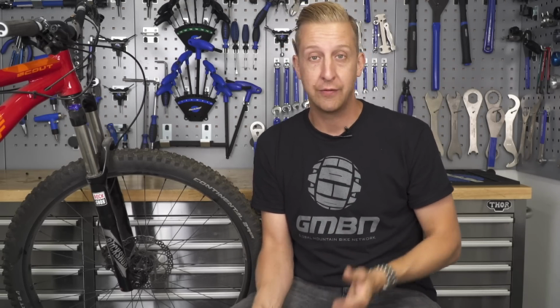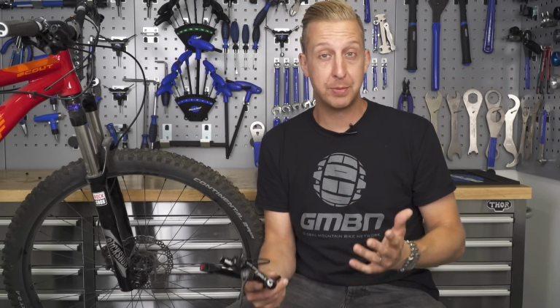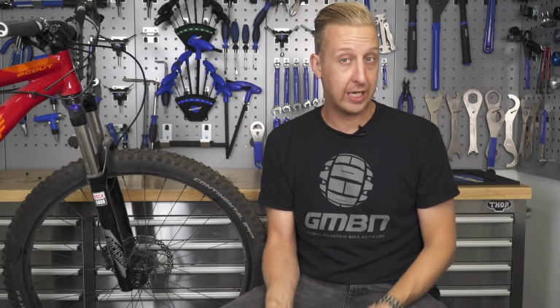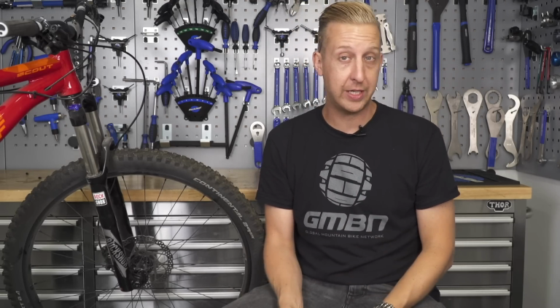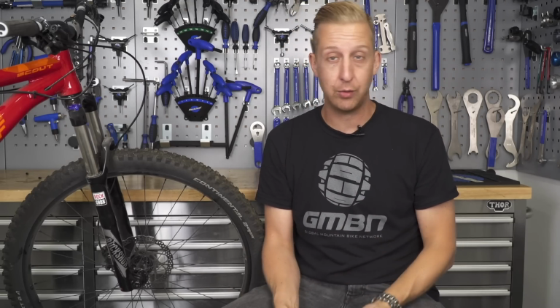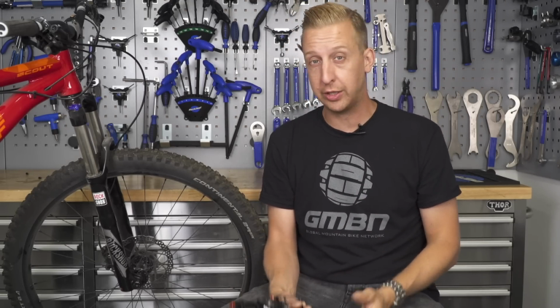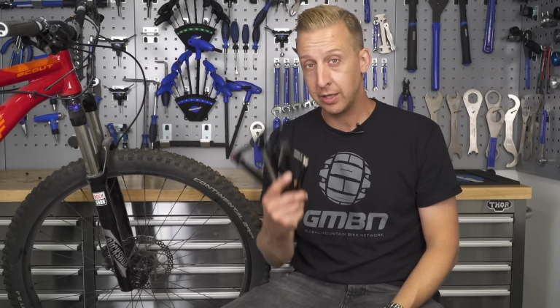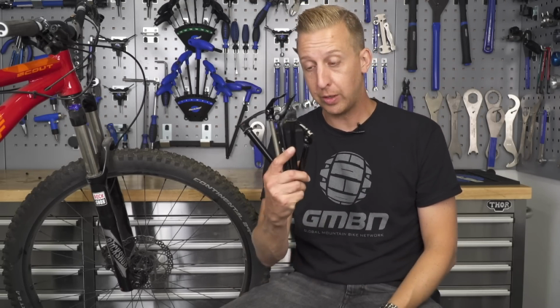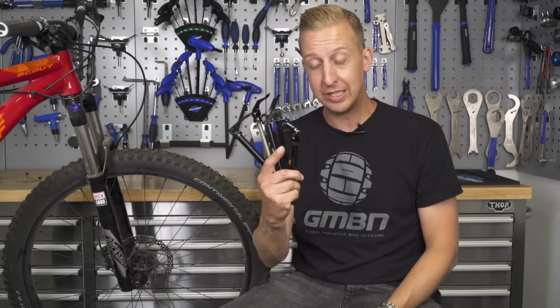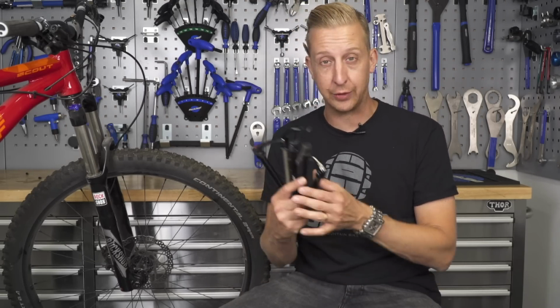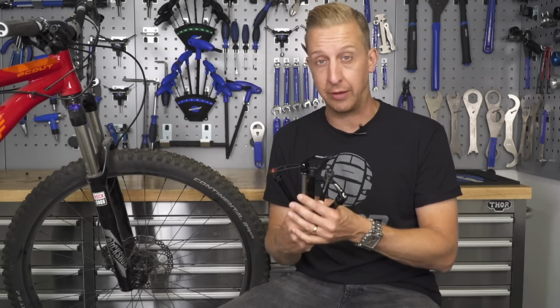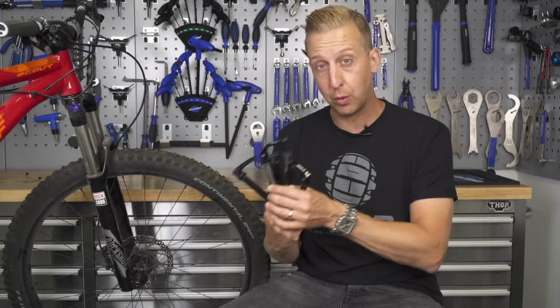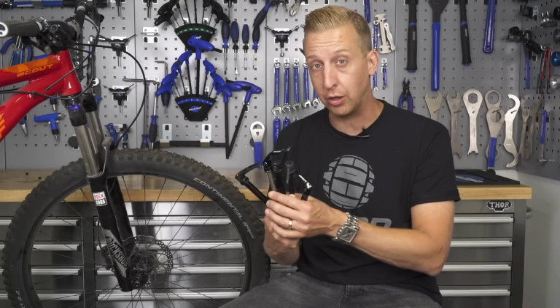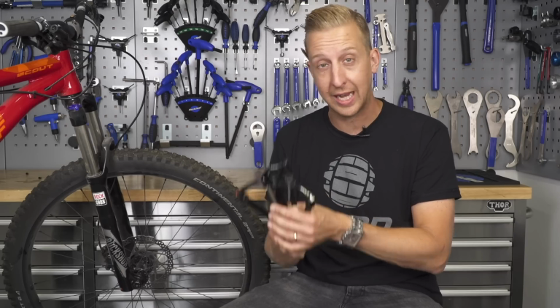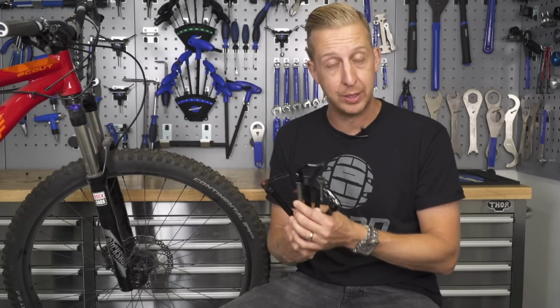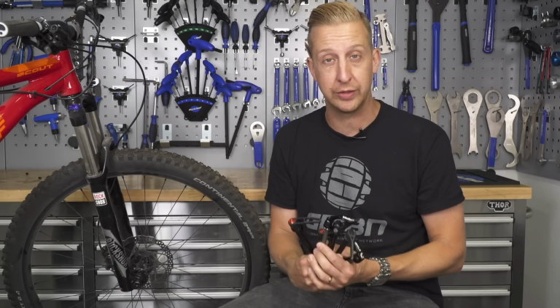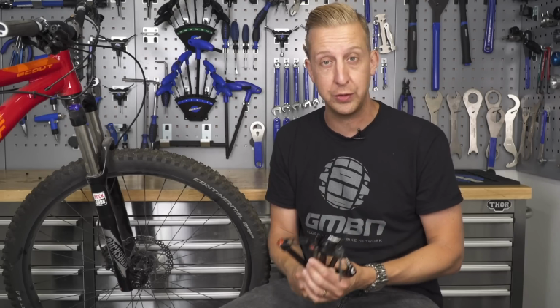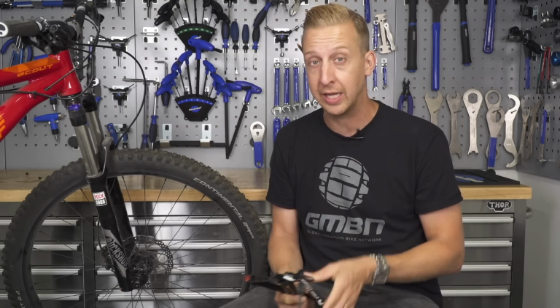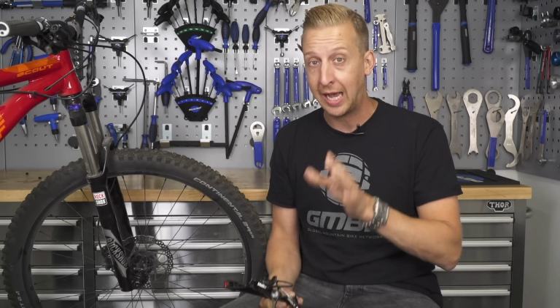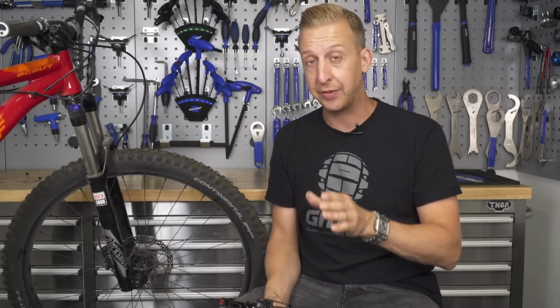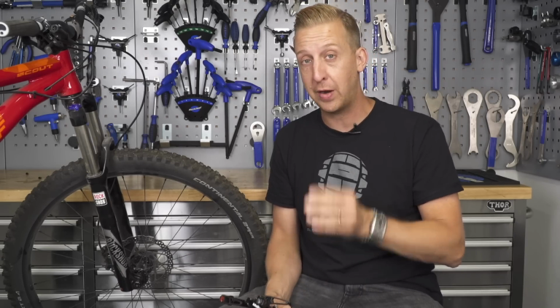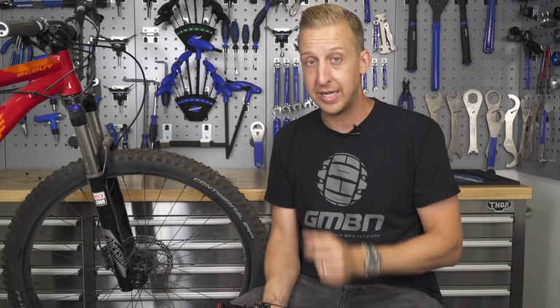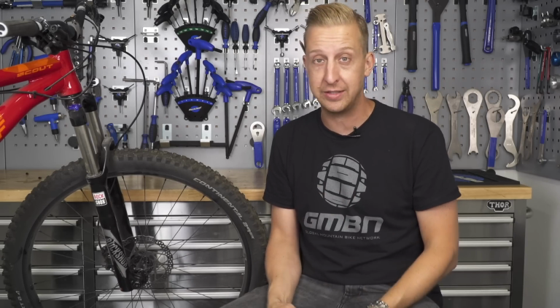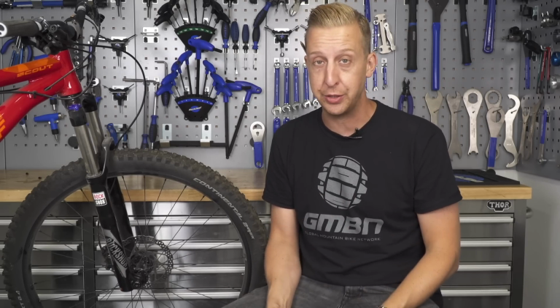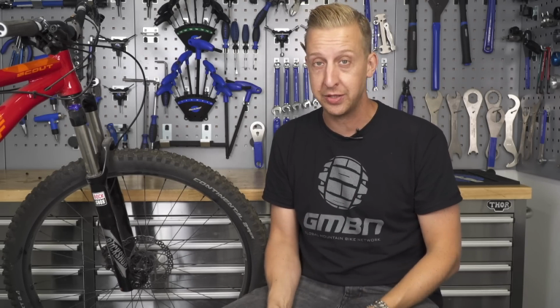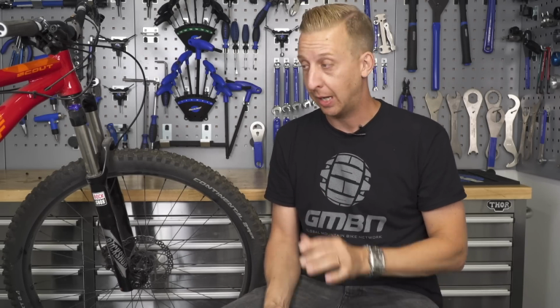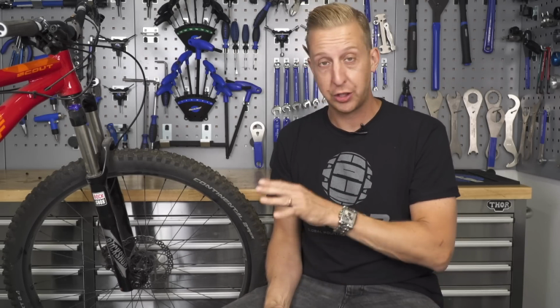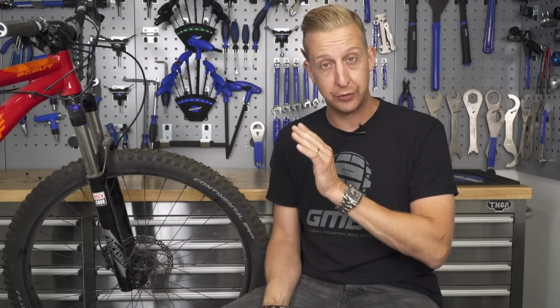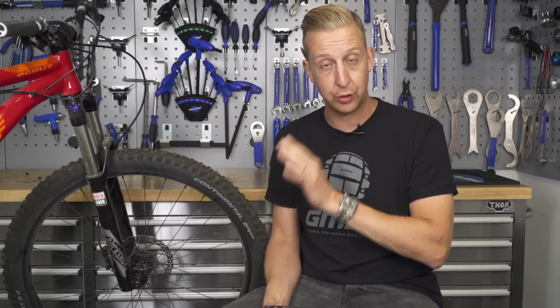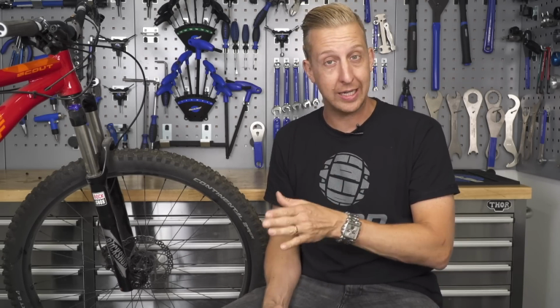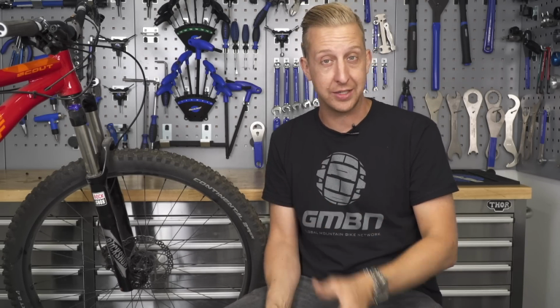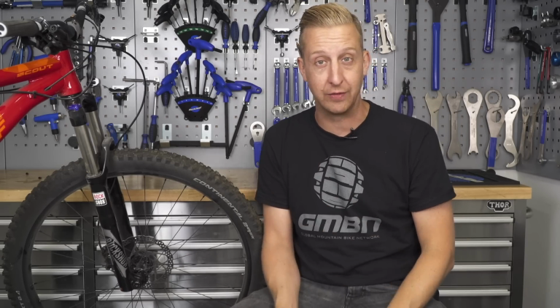For this particular video, we're looking at the quick release axles out there. There's quite a lot and it can be quite confusing. However, they're very easy to use, and we want to show you how to do it correctly and safely.